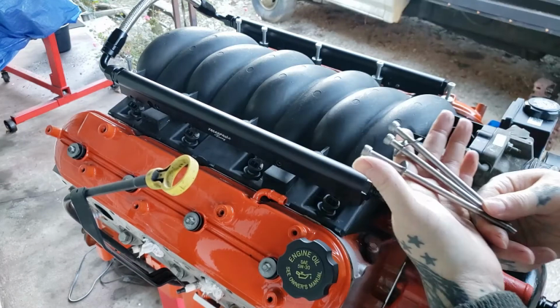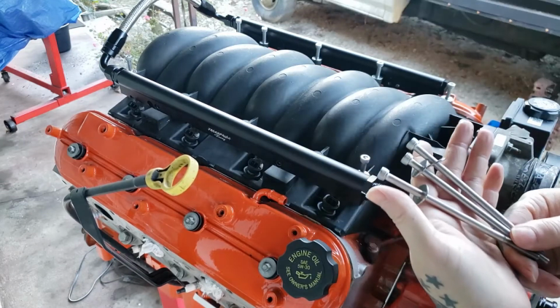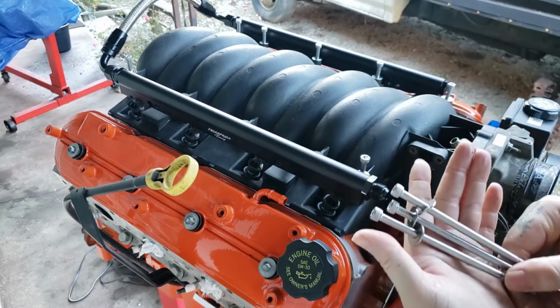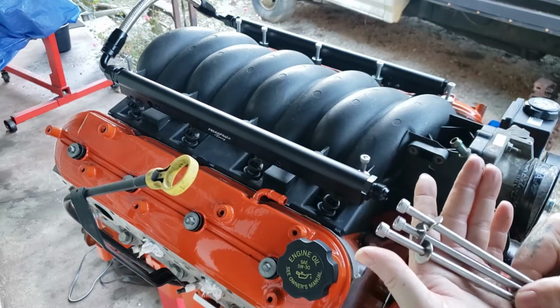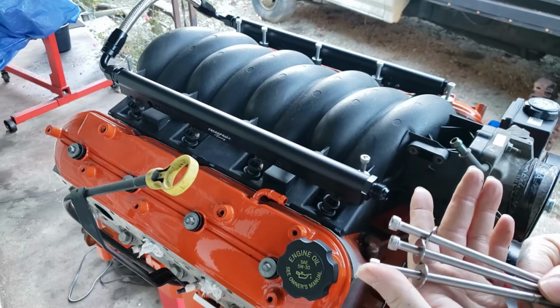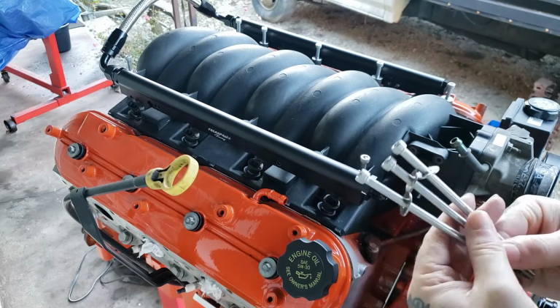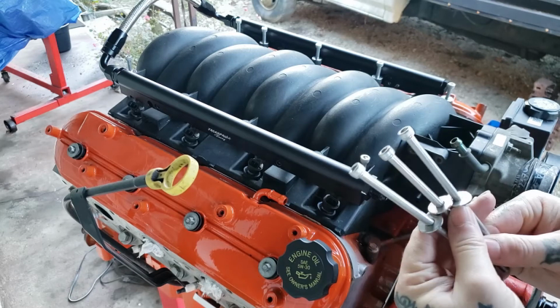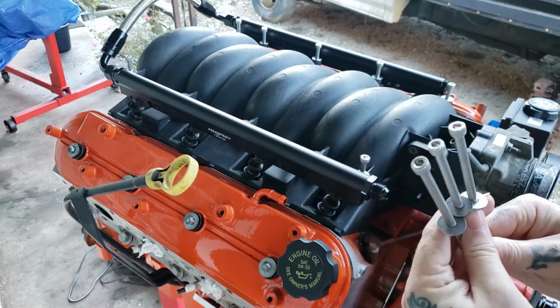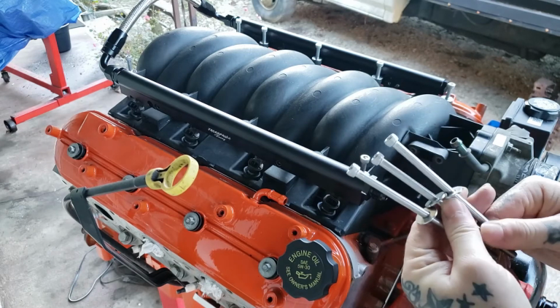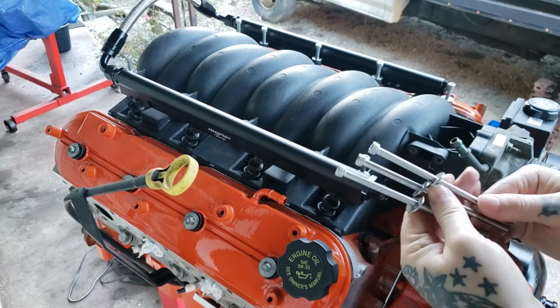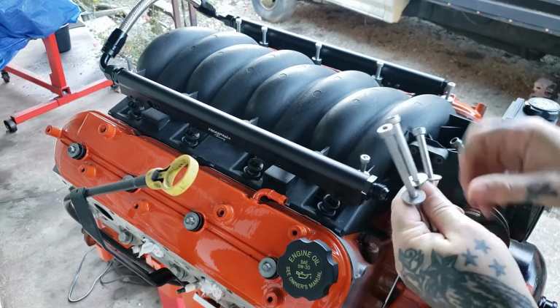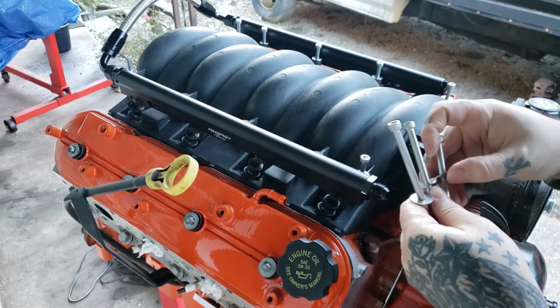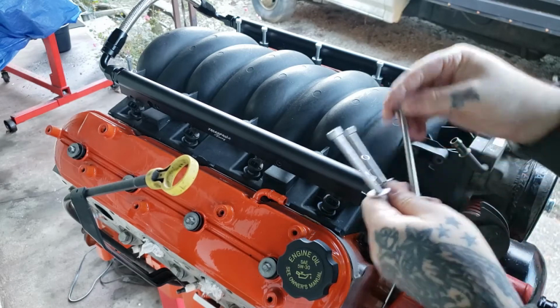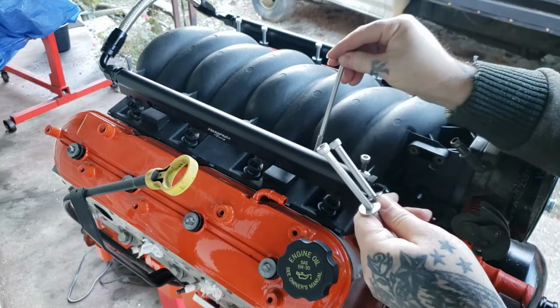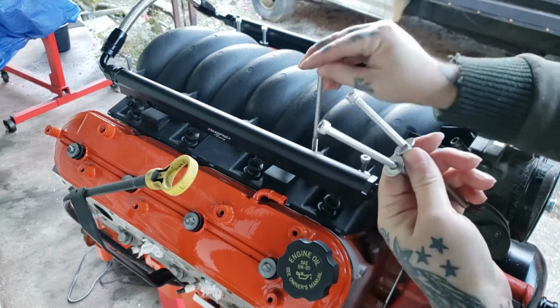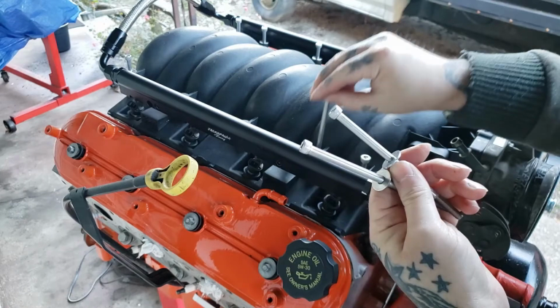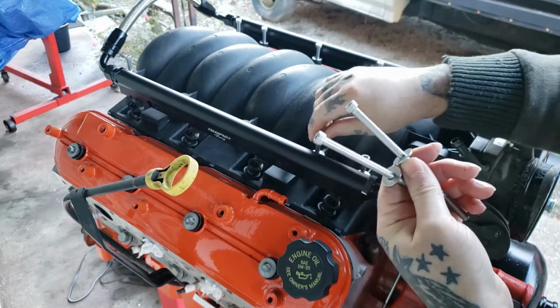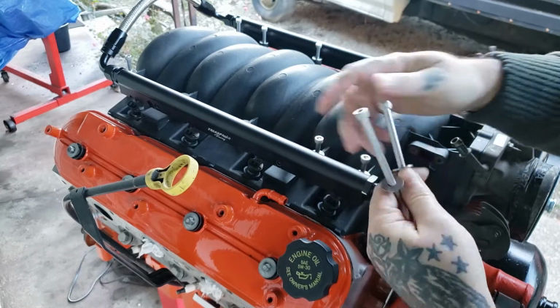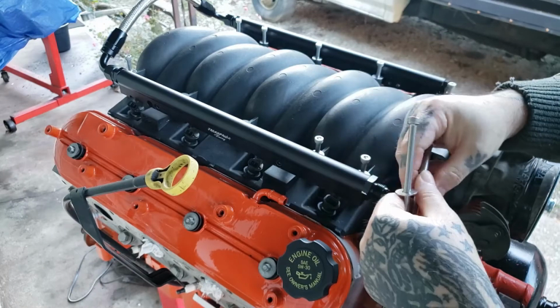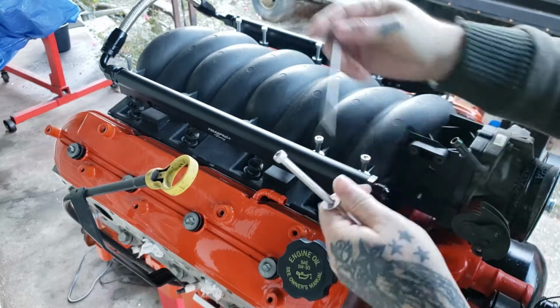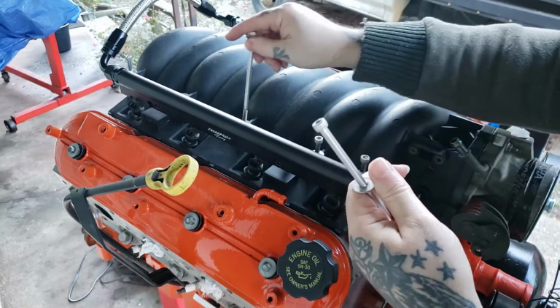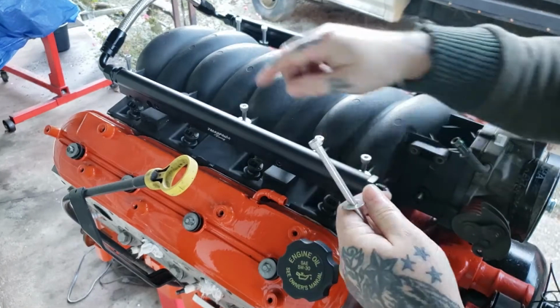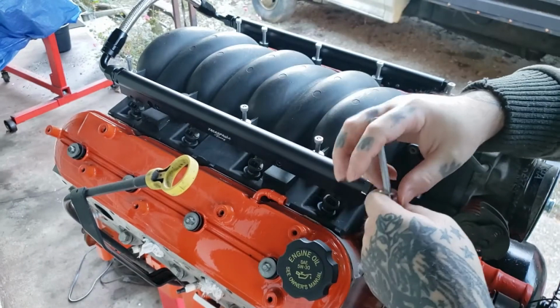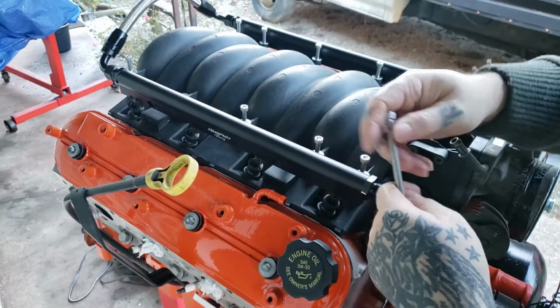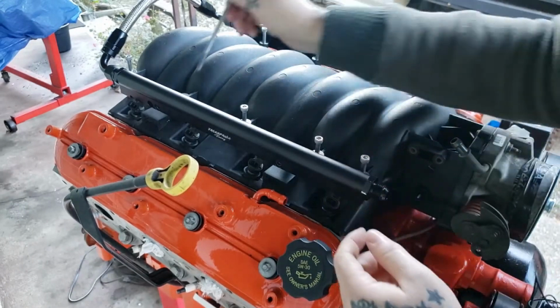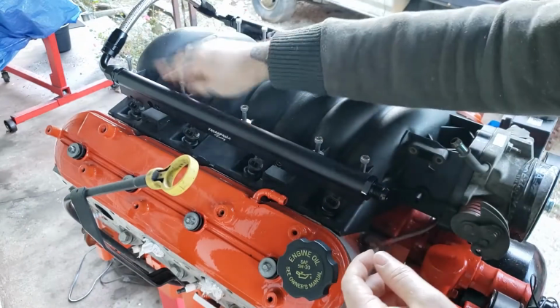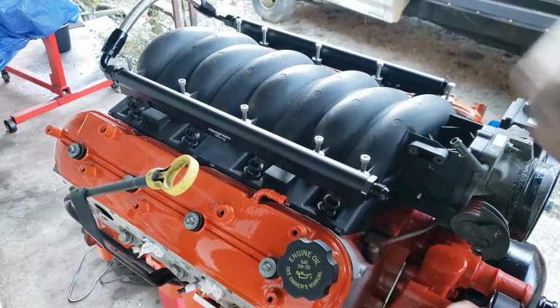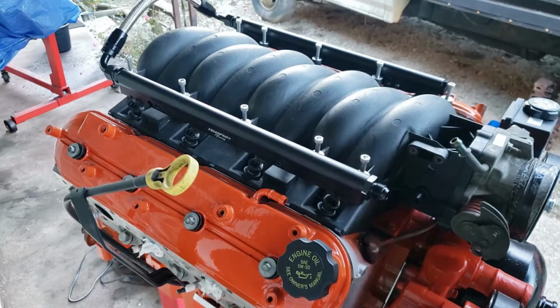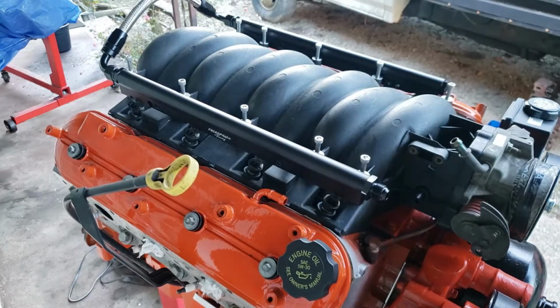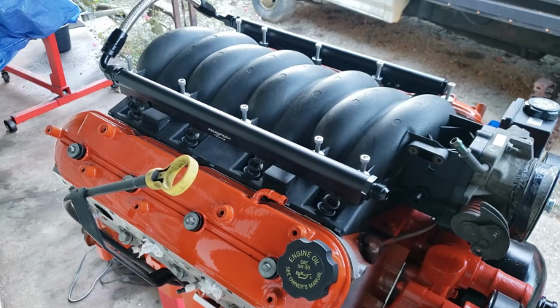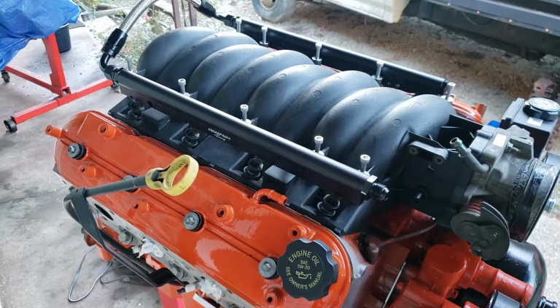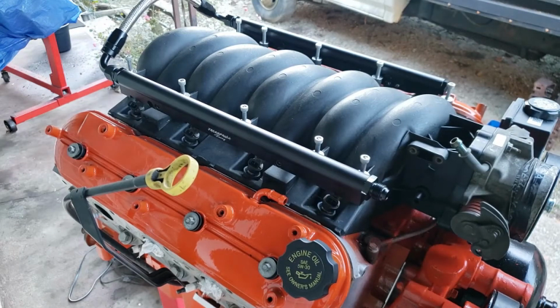If you wanted to know, this is a kit of online intake bolts for the car intake. You can get these for around 14 bucks online. I didn't have the original bolts, so these work out fine.